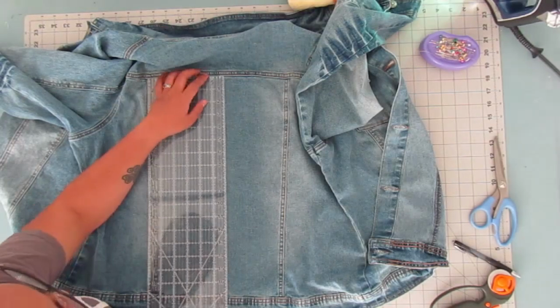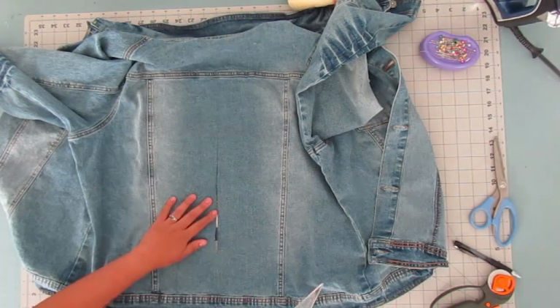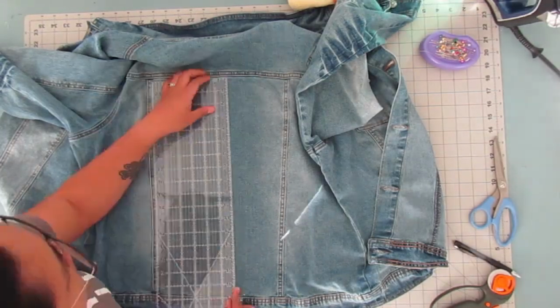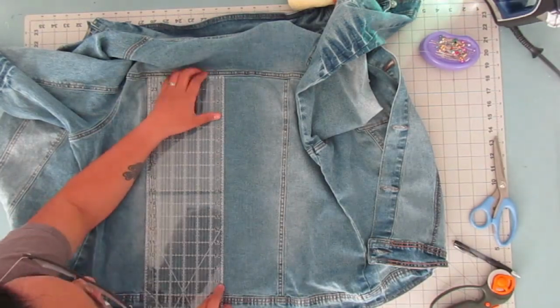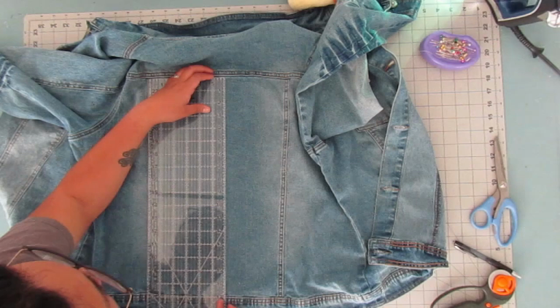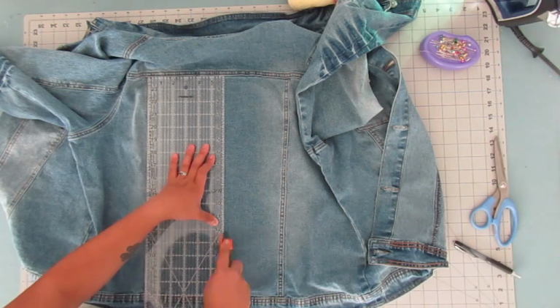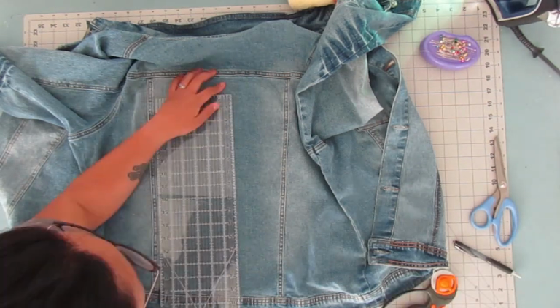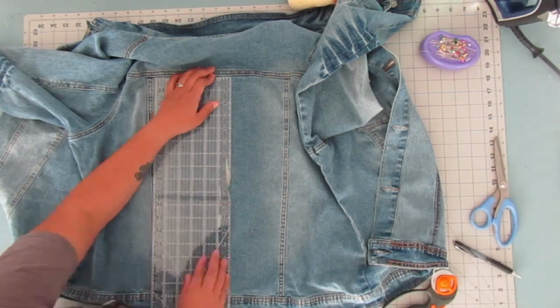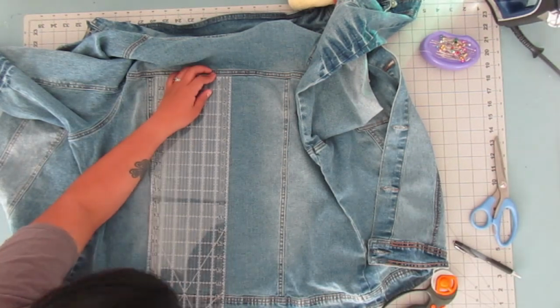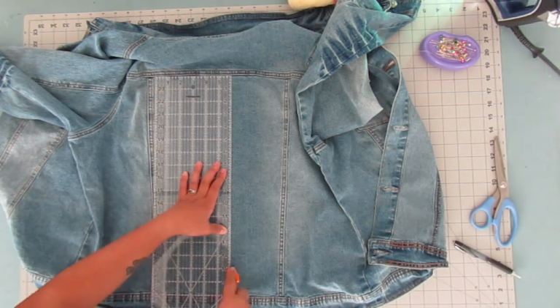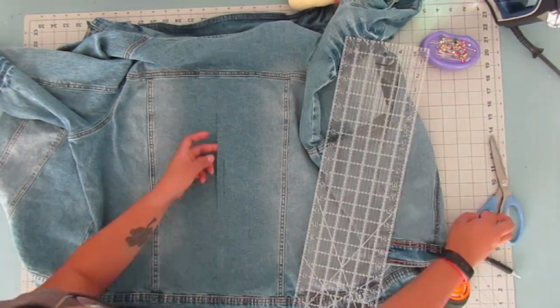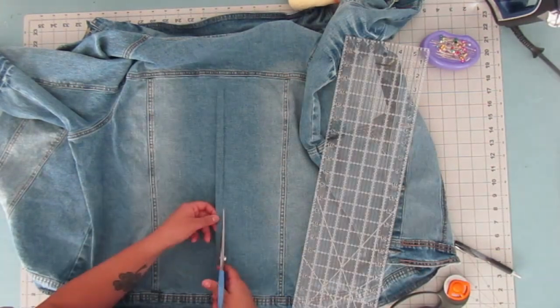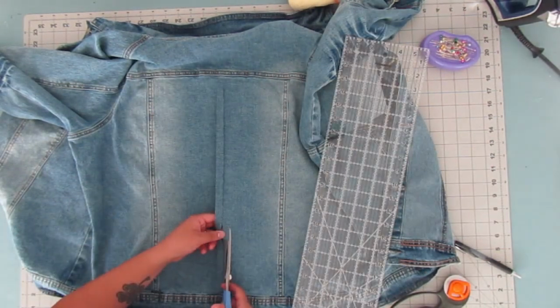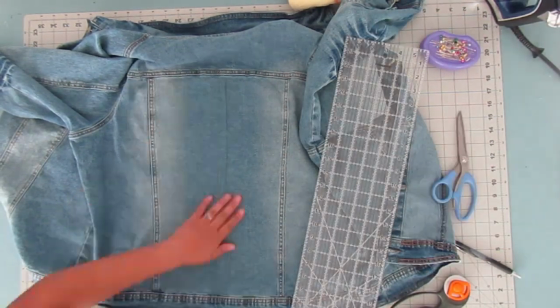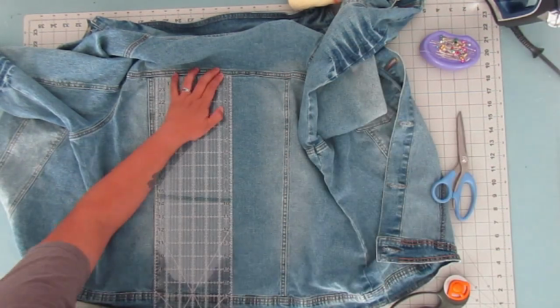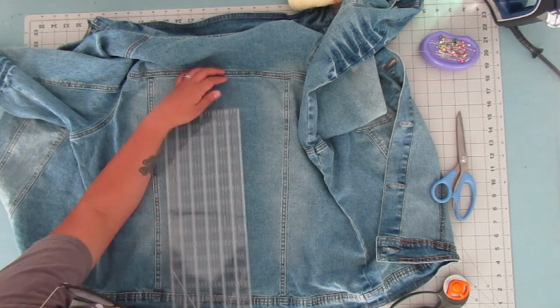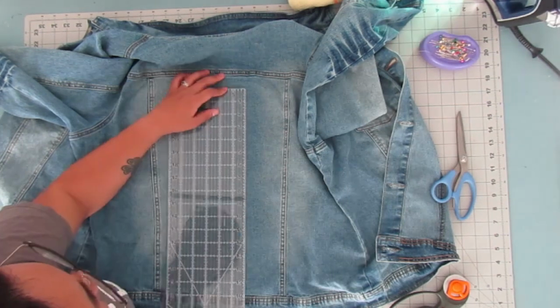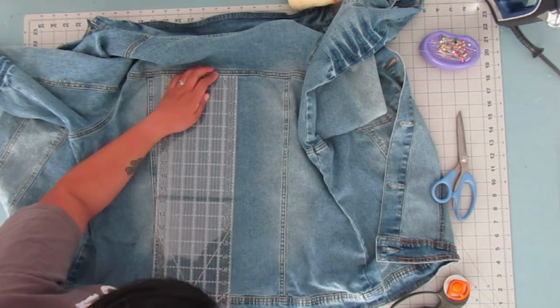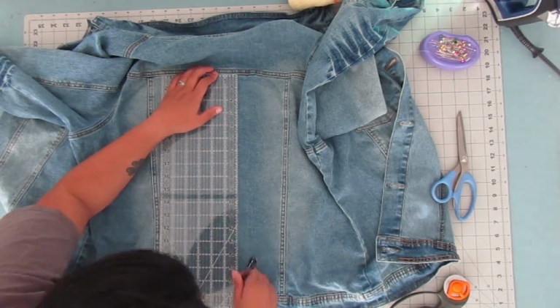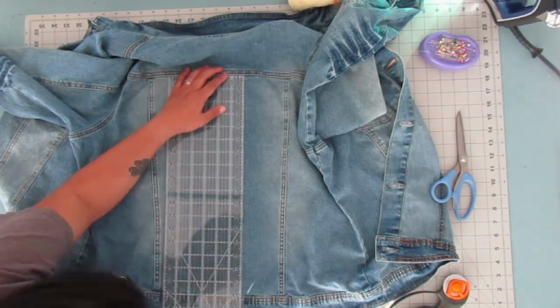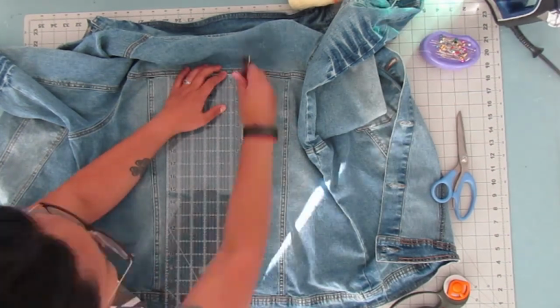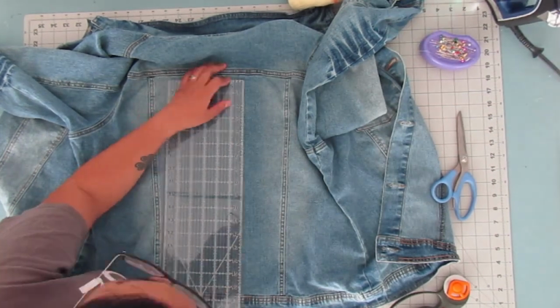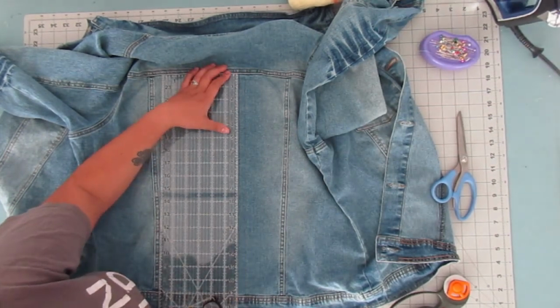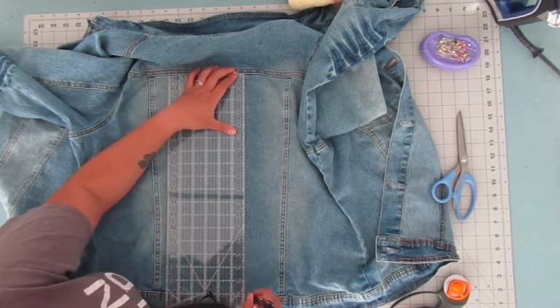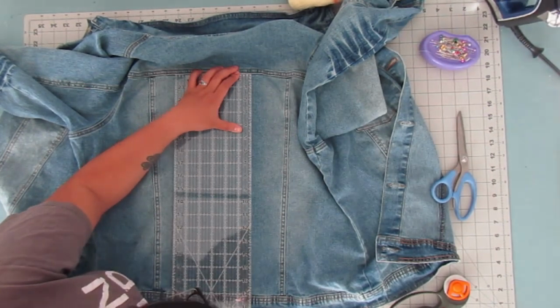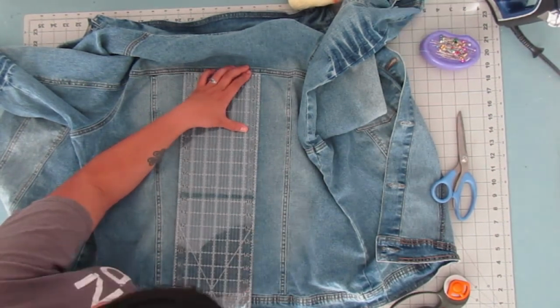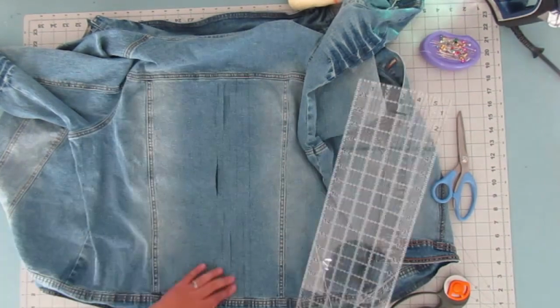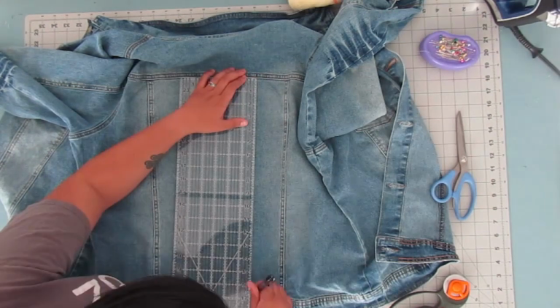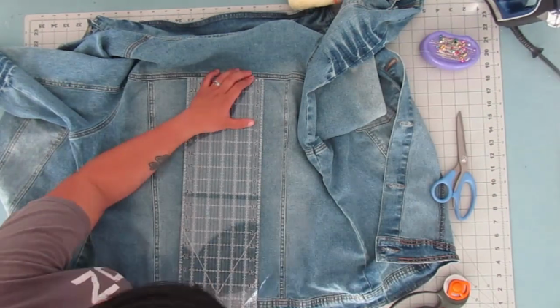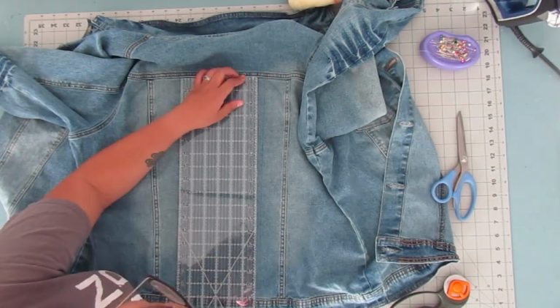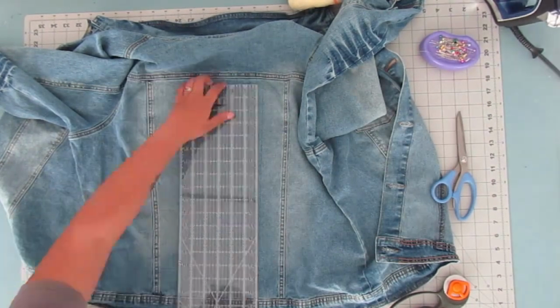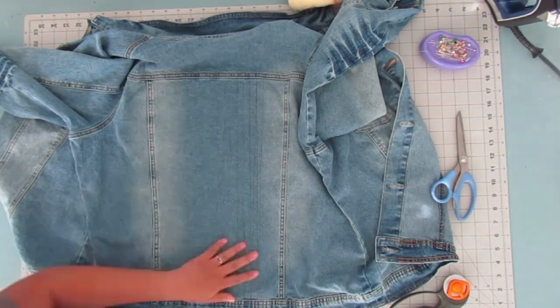Next, I found the center of the back panel and marked it, and then I marked a line a half an inch away from it all the way across the panel. That way when I cut into the back panel, I would have little strips of denim that are half an inch apart.